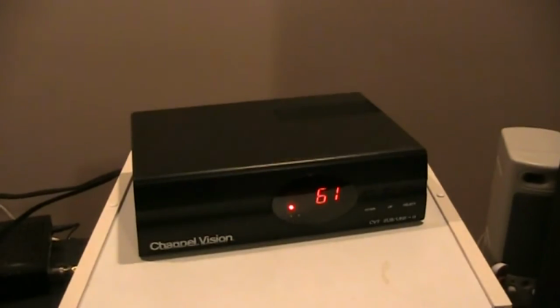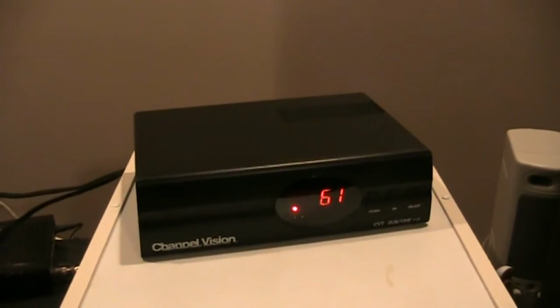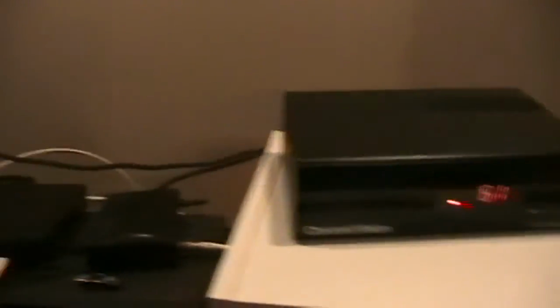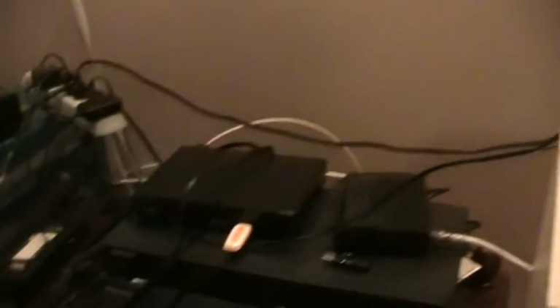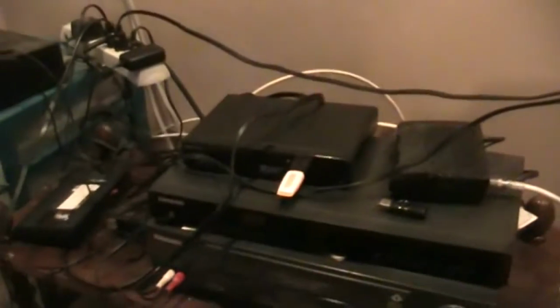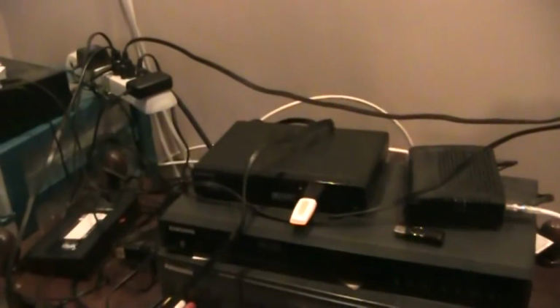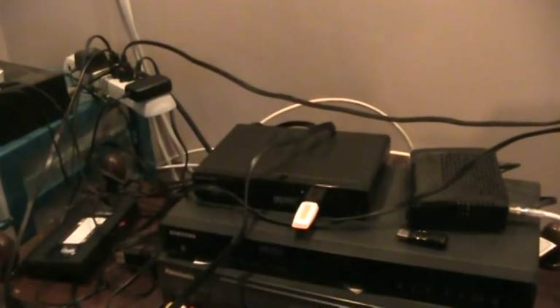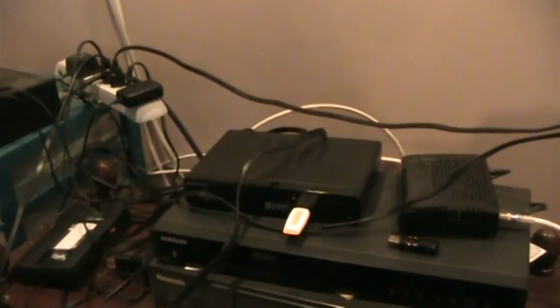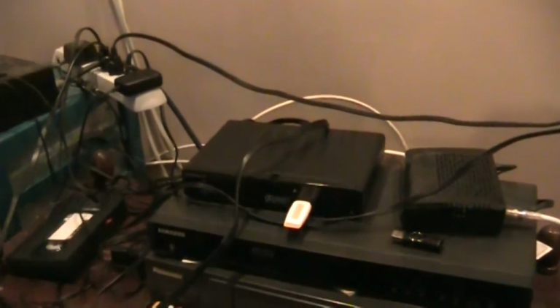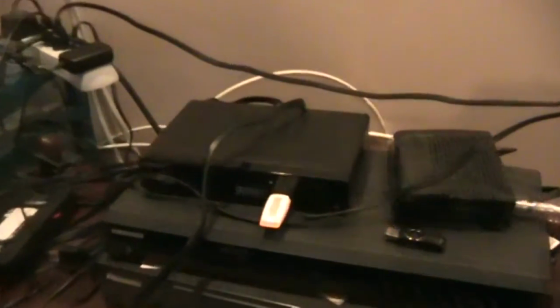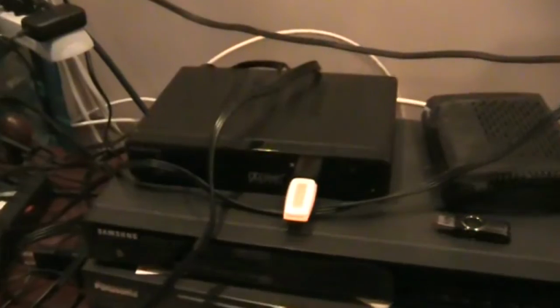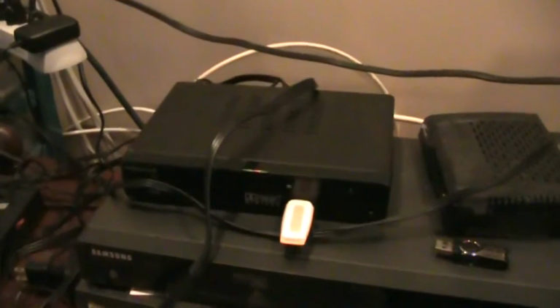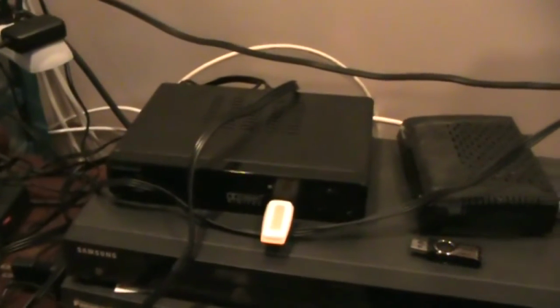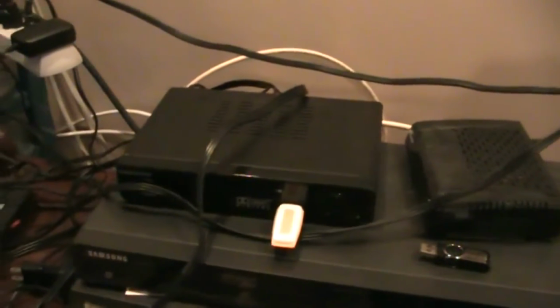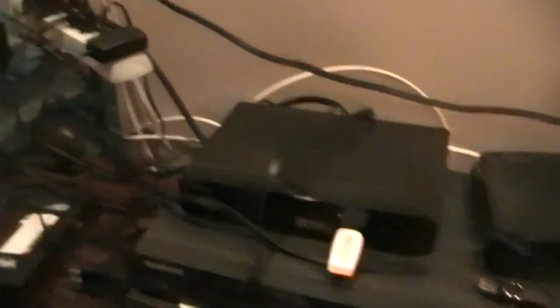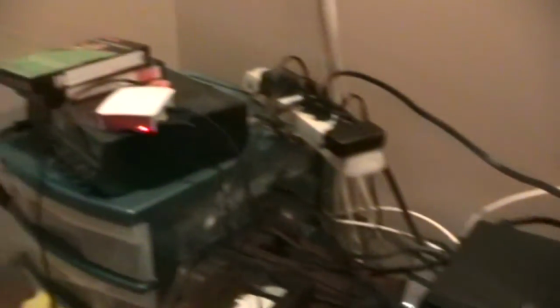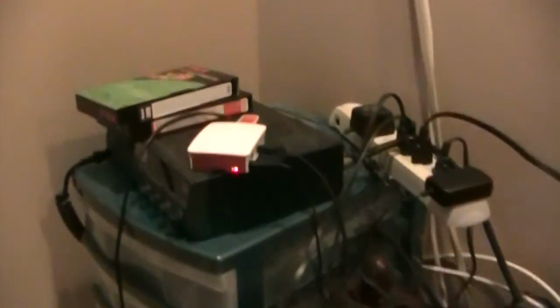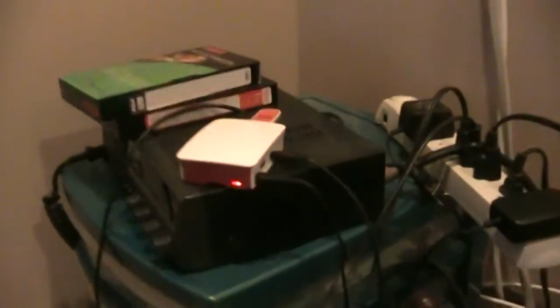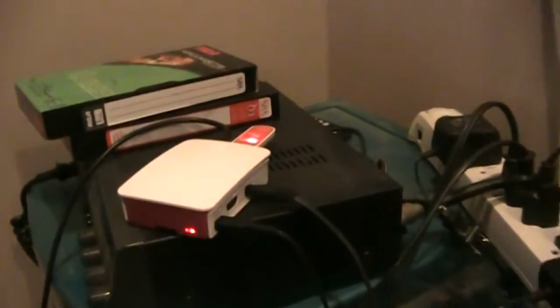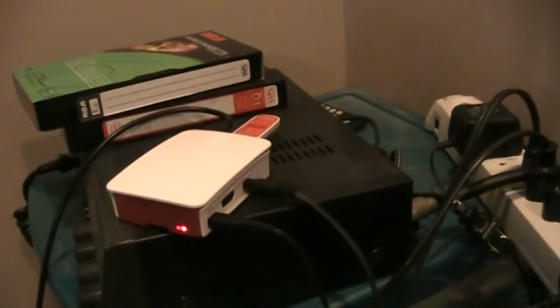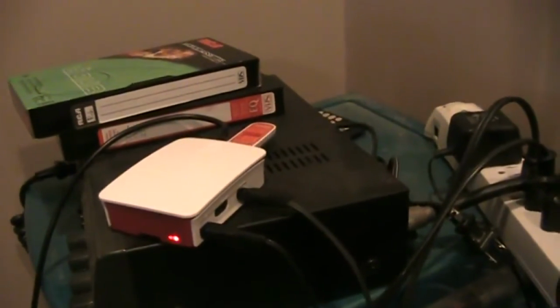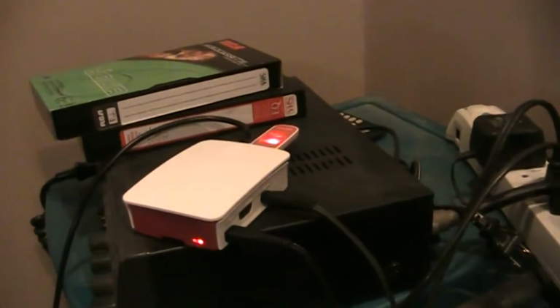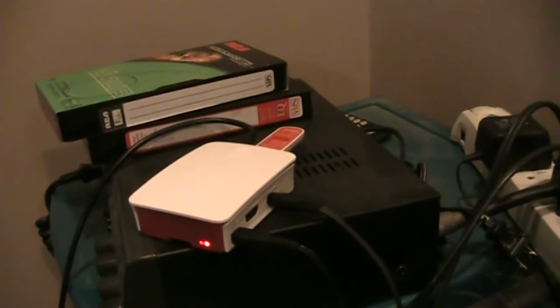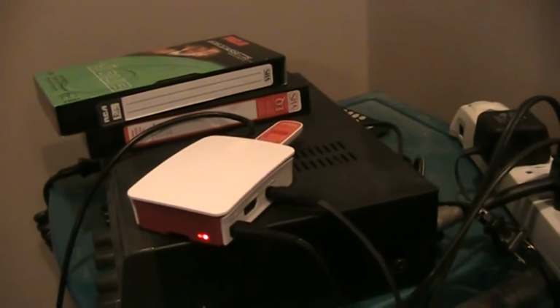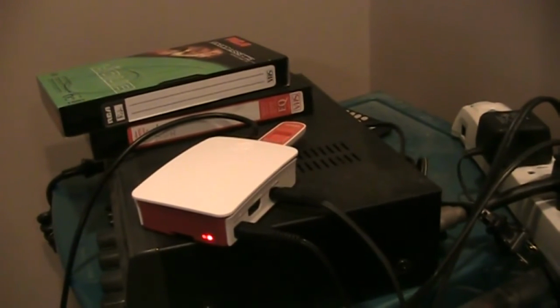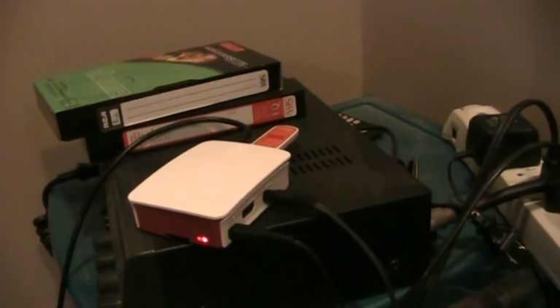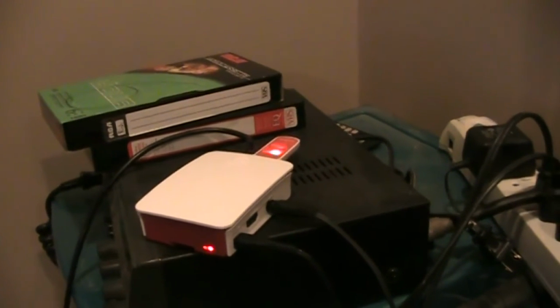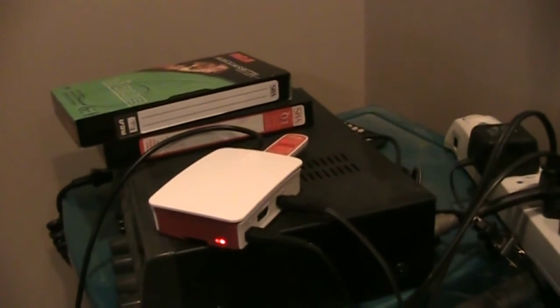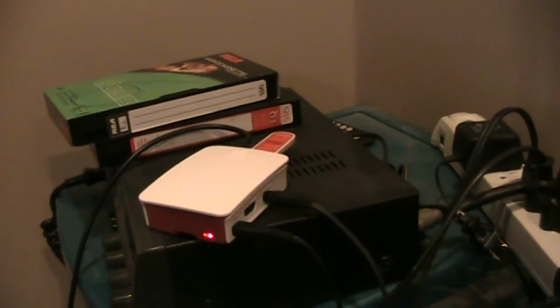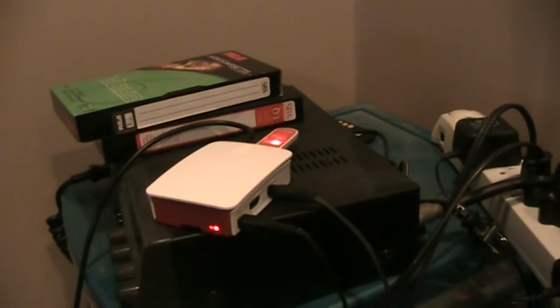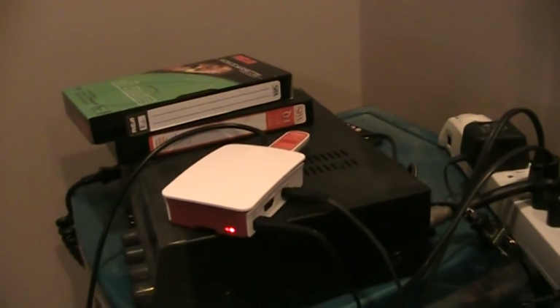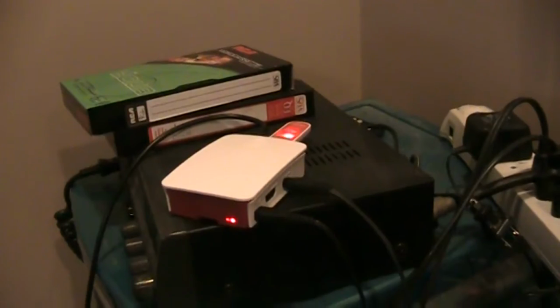For my brother, he'll probably have wrestling on it, and I'll use that device there. And for my mom, just things that she would like to watch — home videos.